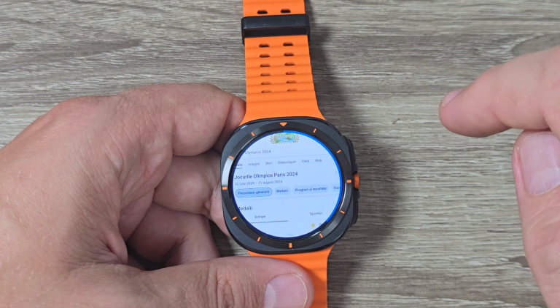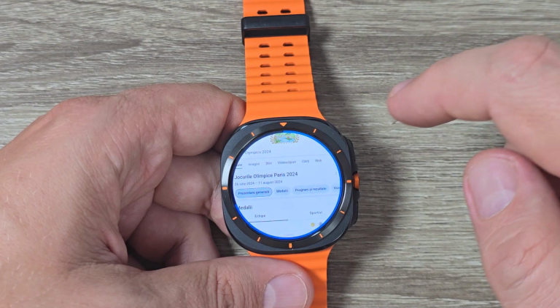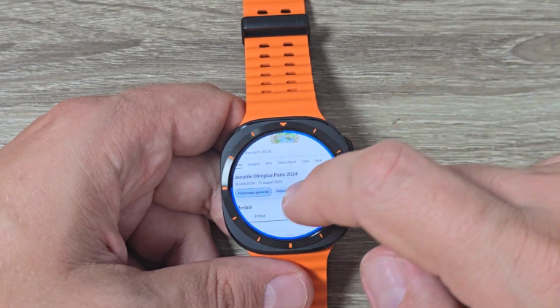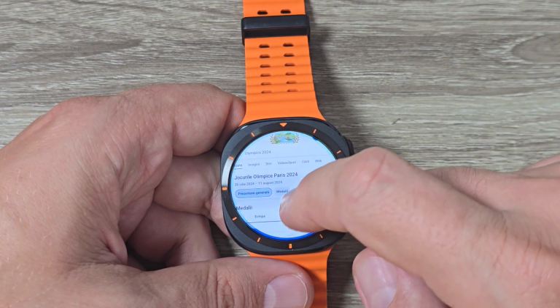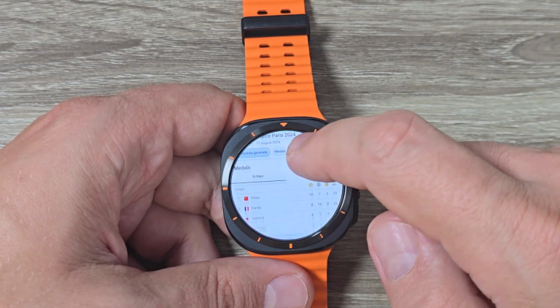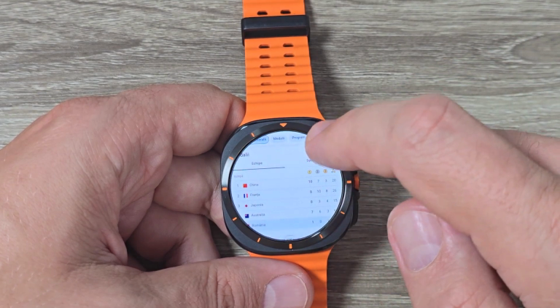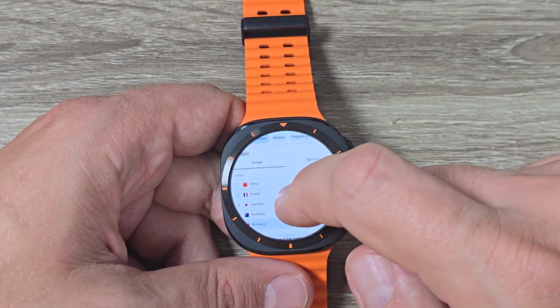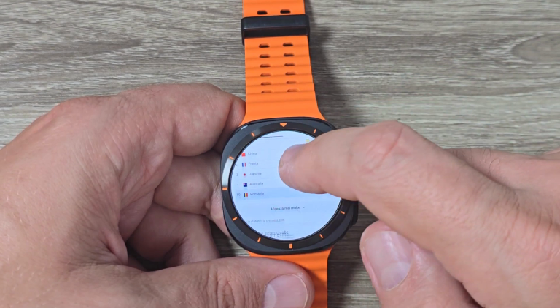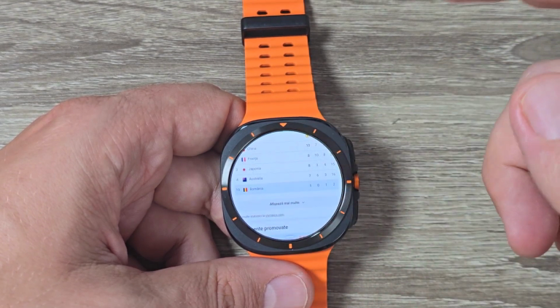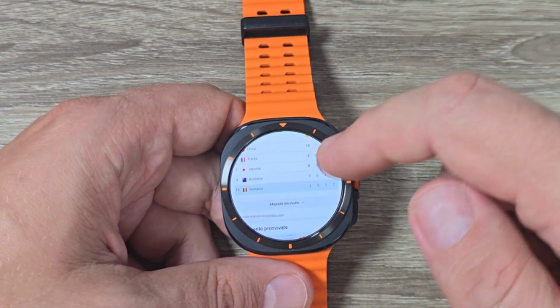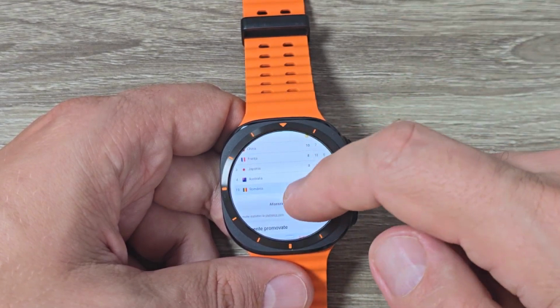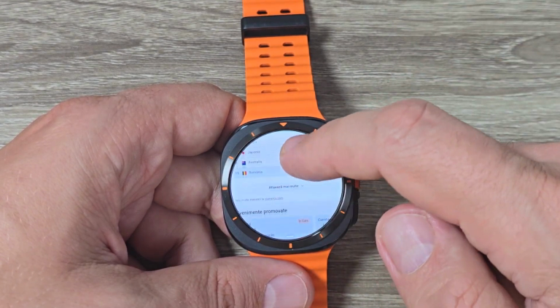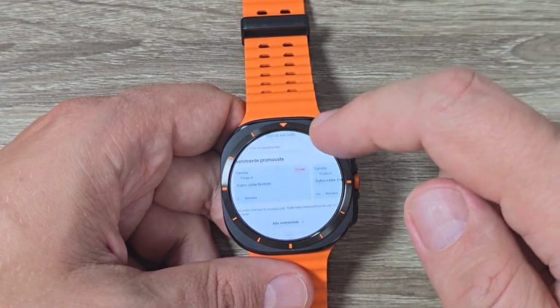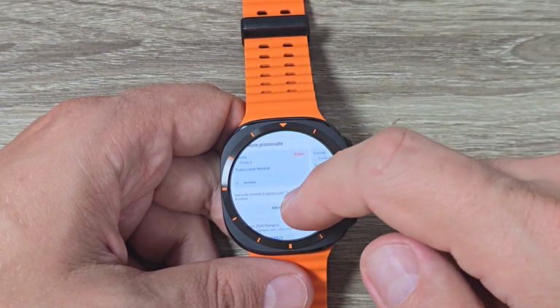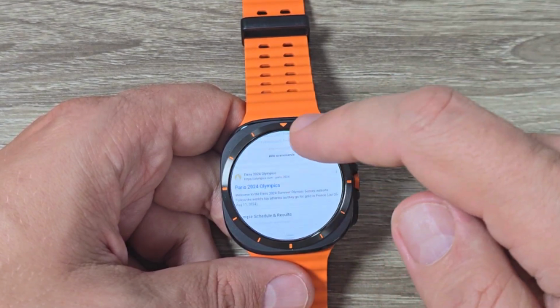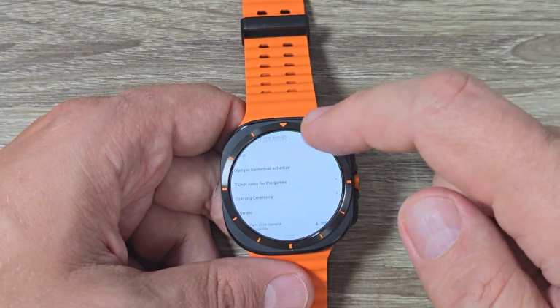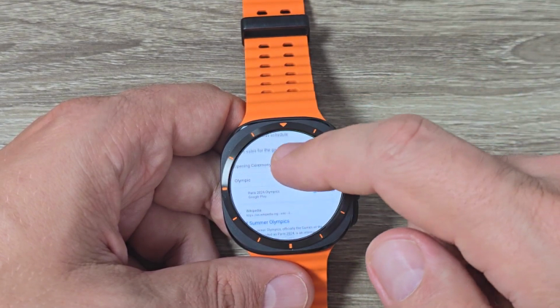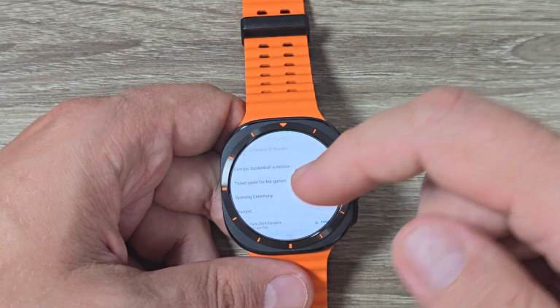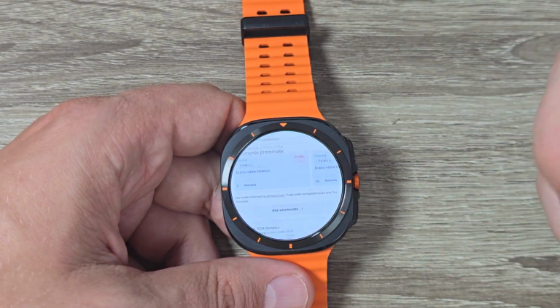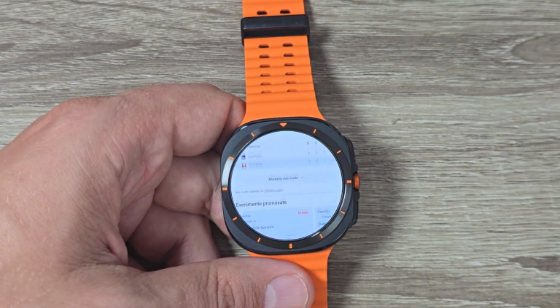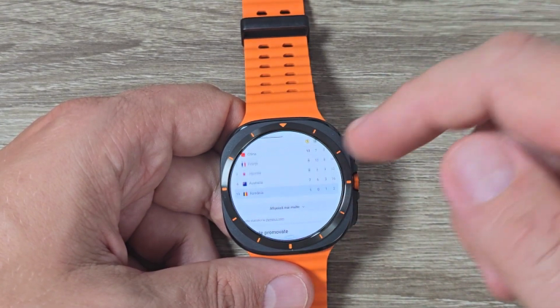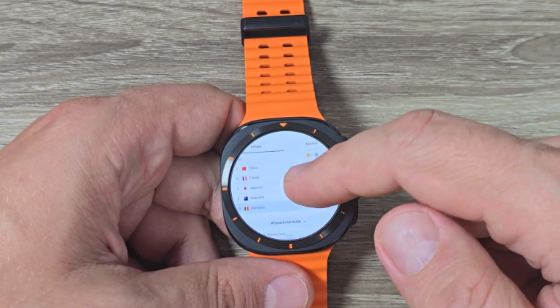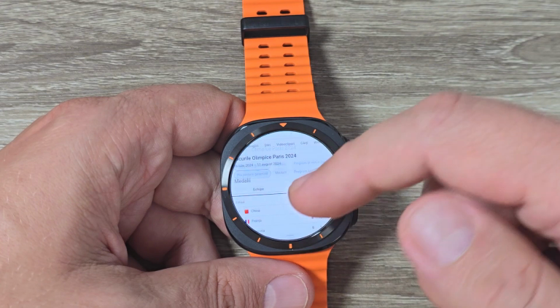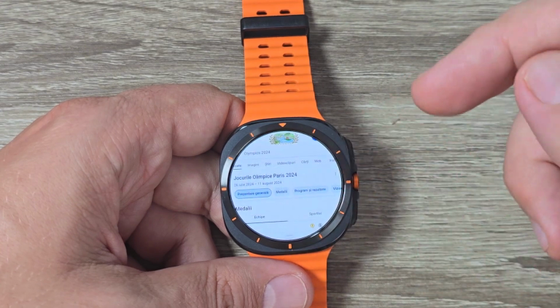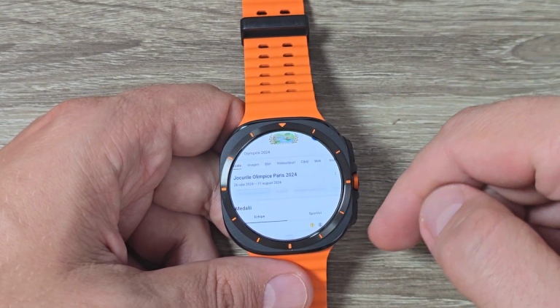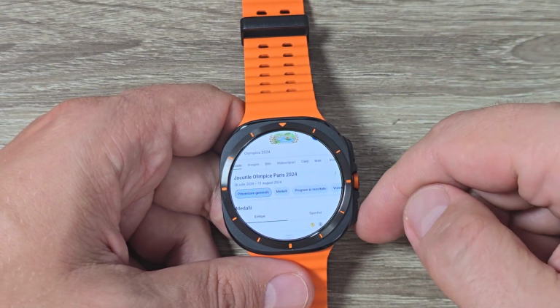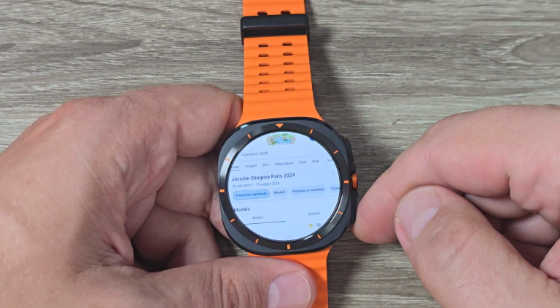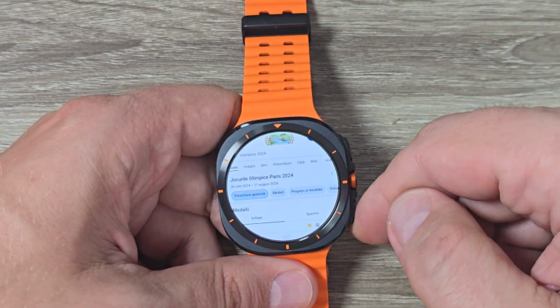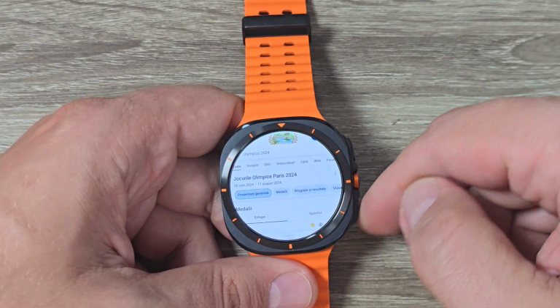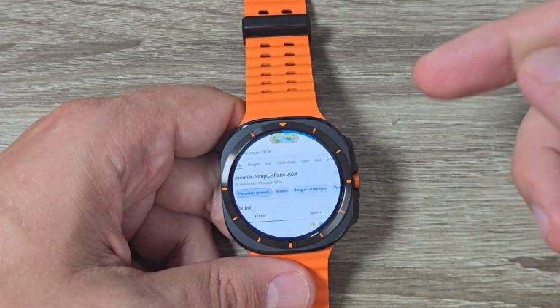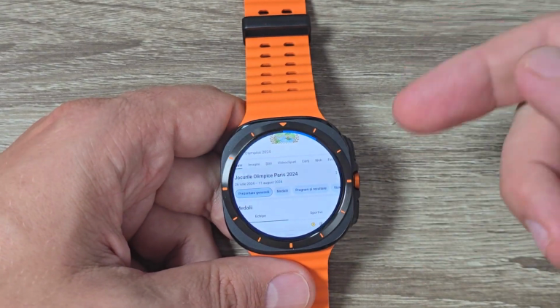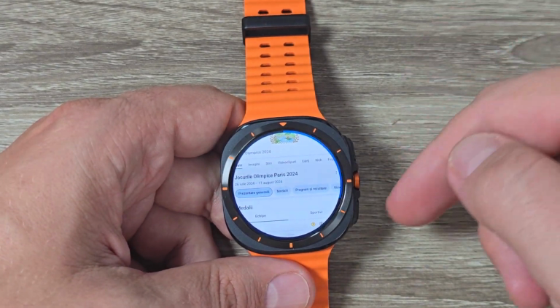Hi guys and welcome to GSMA, this YouTube channel. In this video, I will show you how to use Google Browser on Samsung Galaxy Watch 7 Ultra.